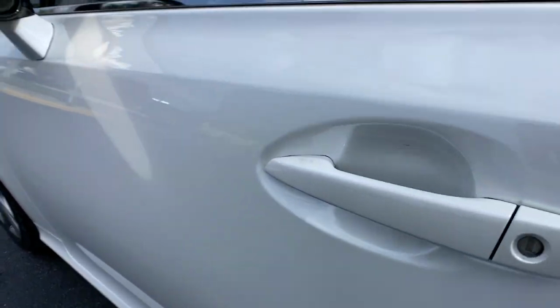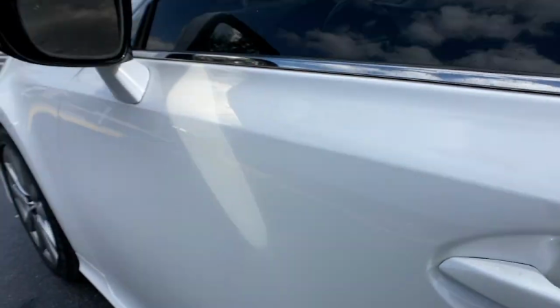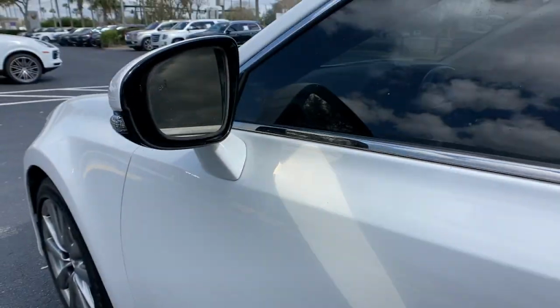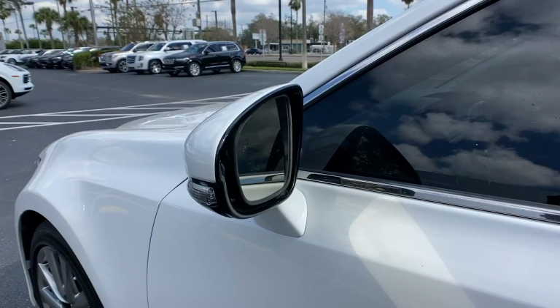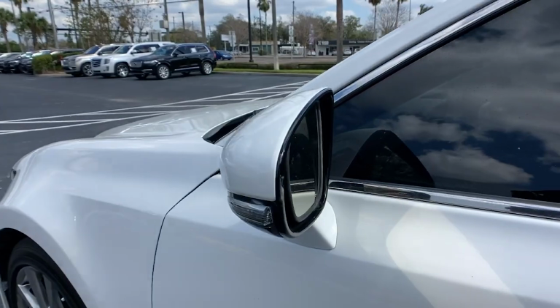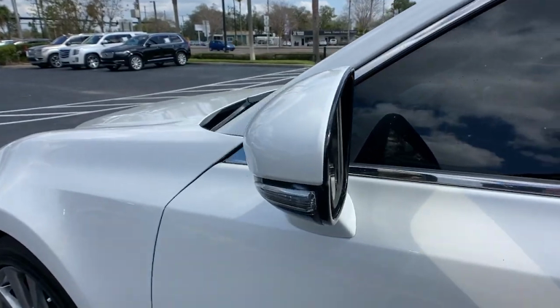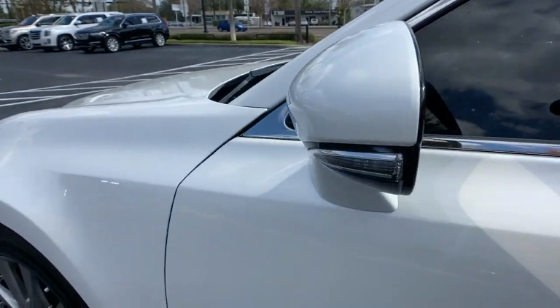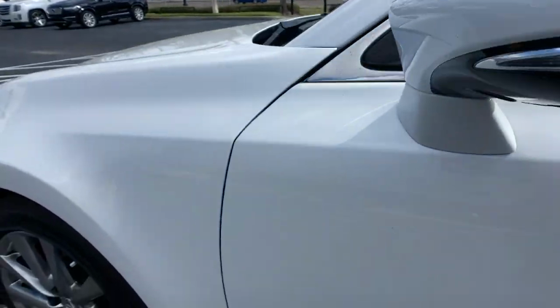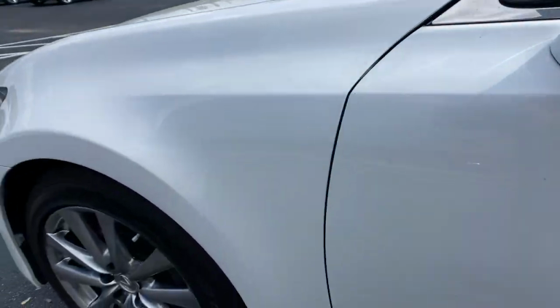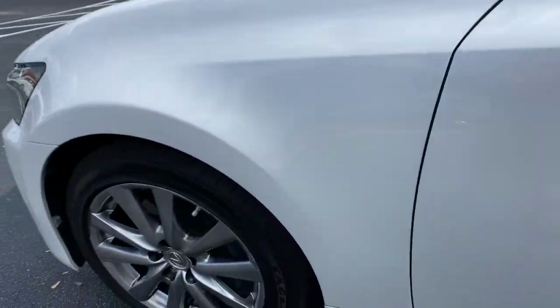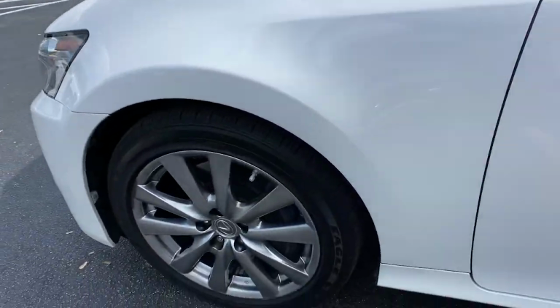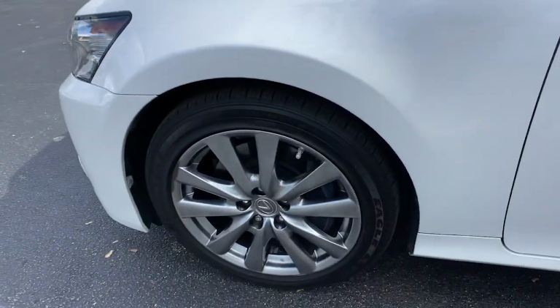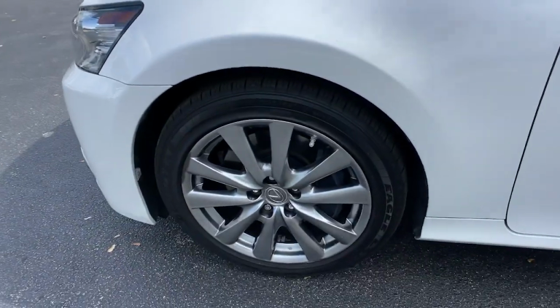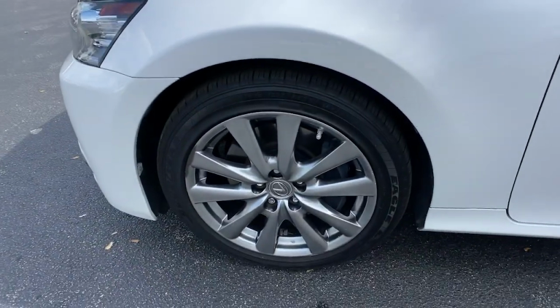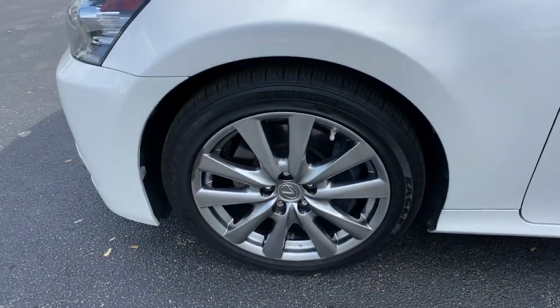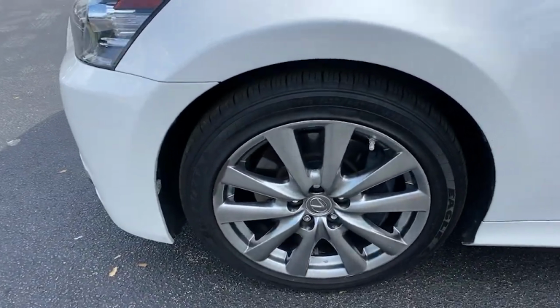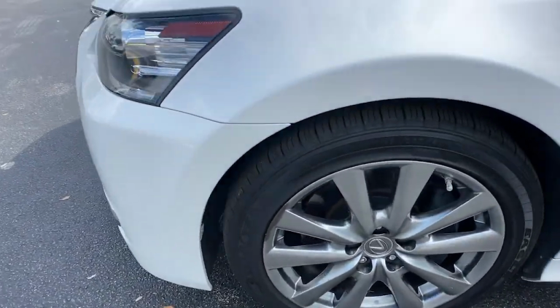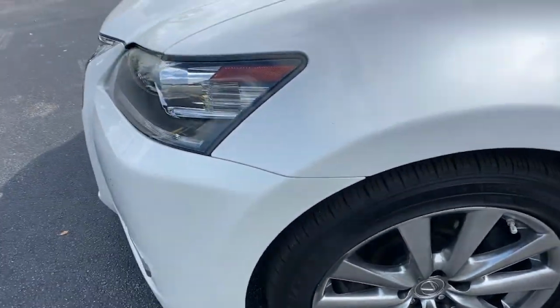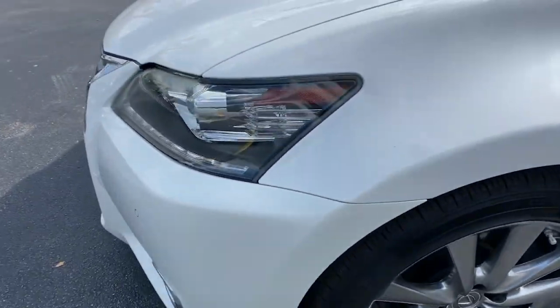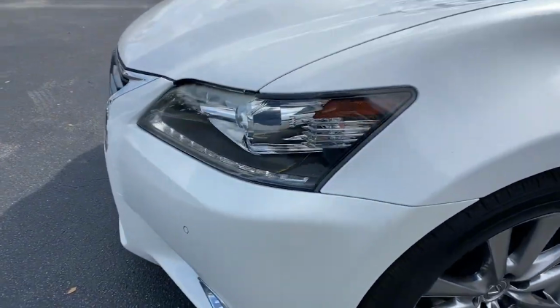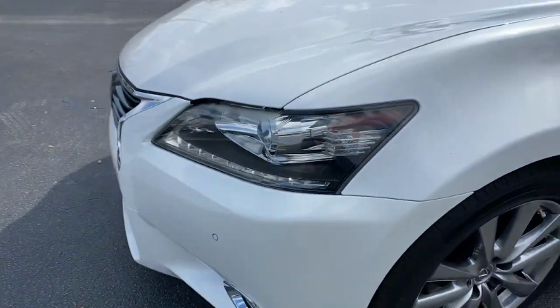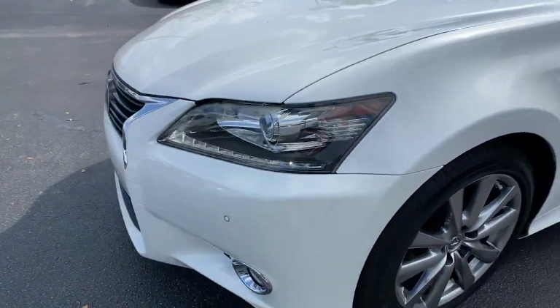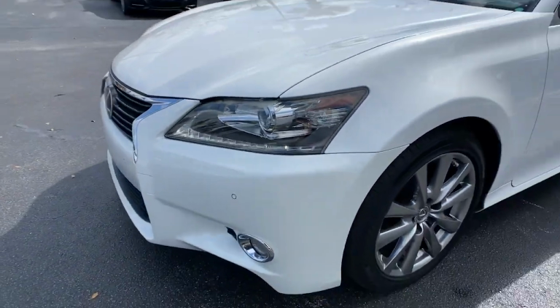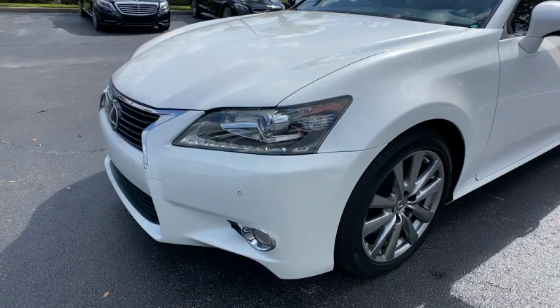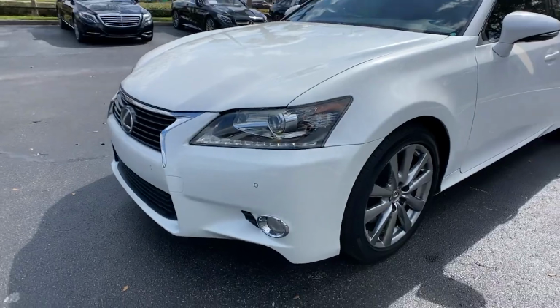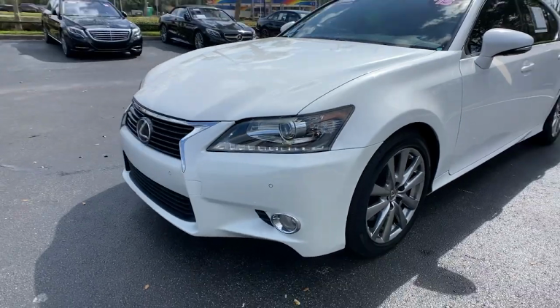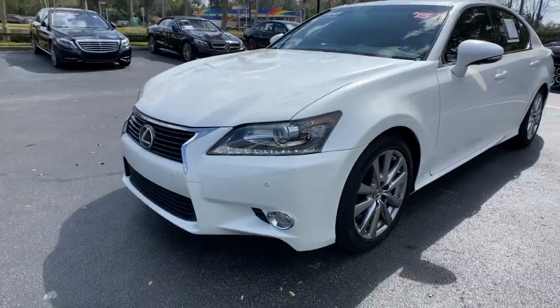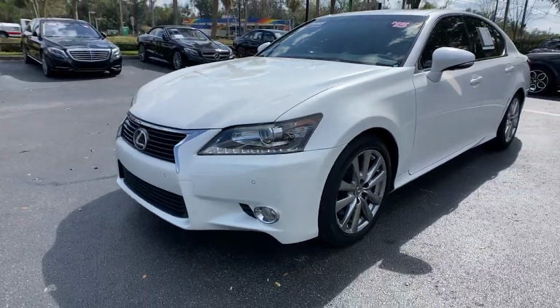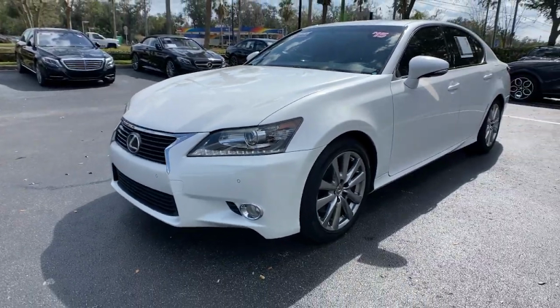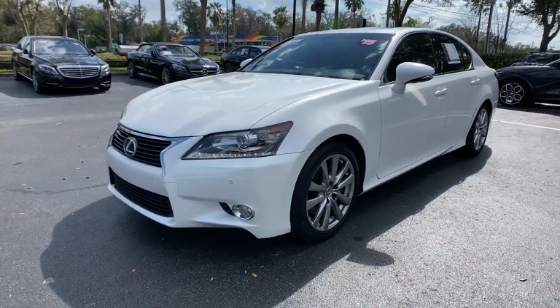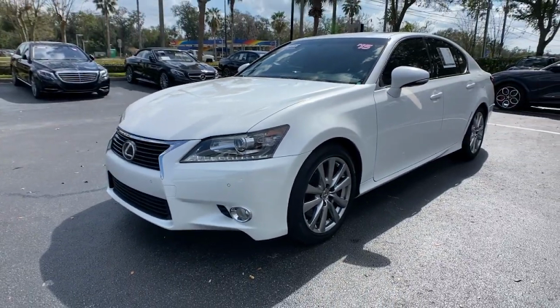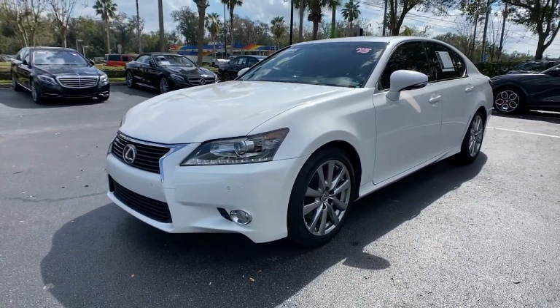Take your passion for luxury with you on every drive. Get into this remarkable GS. Come in for a road test. Our team will make it the best part of your day.